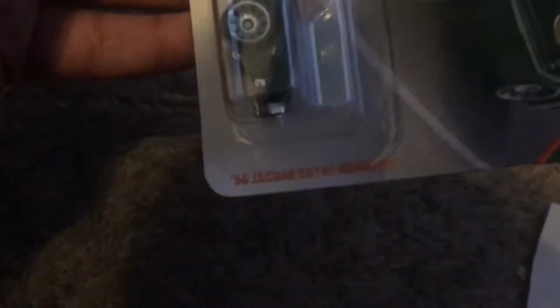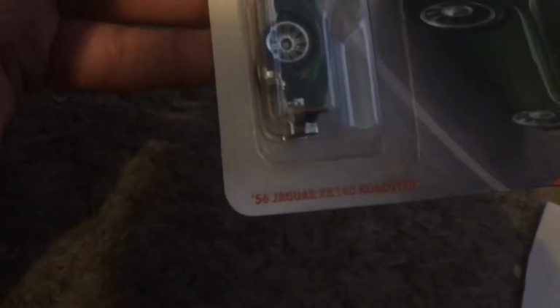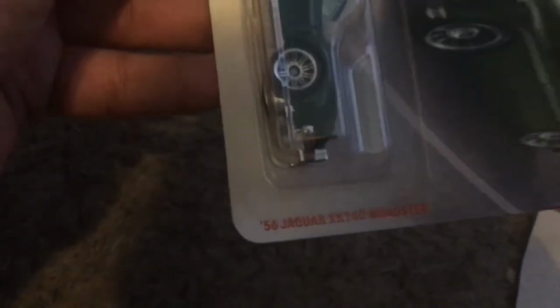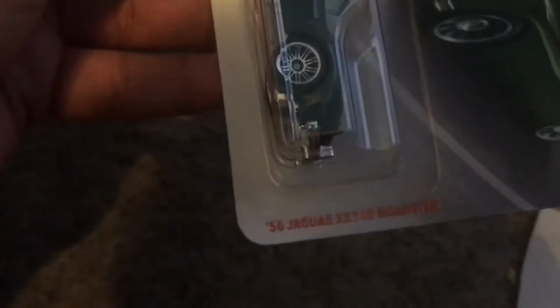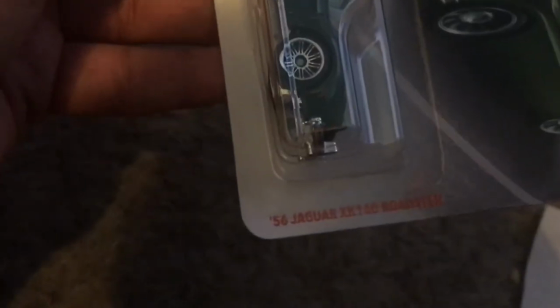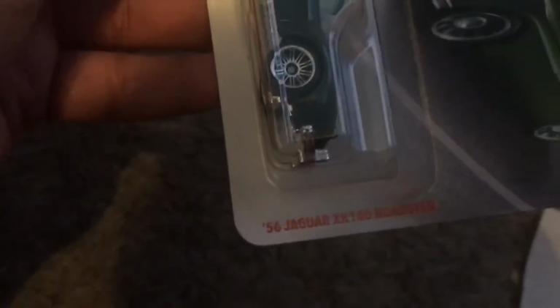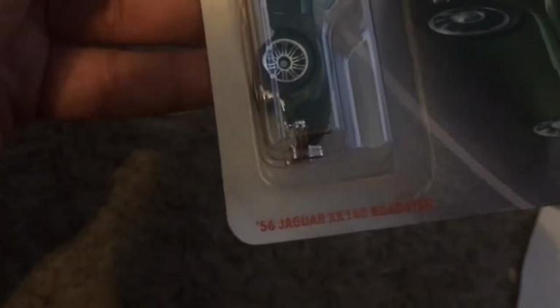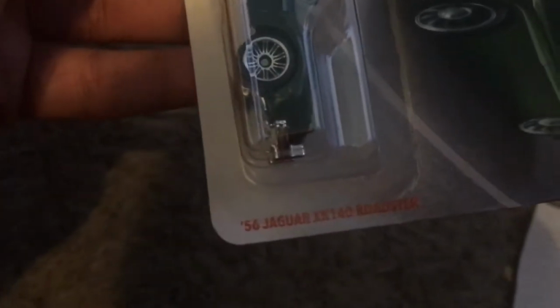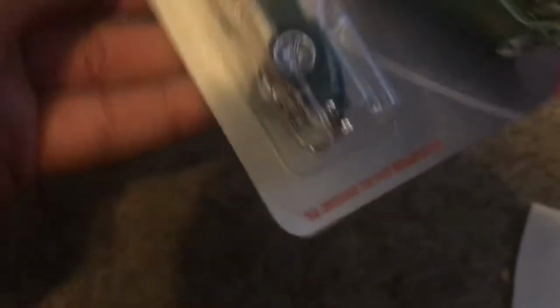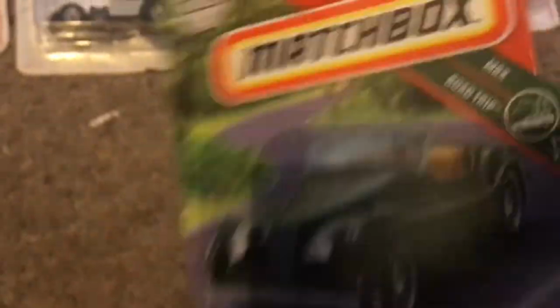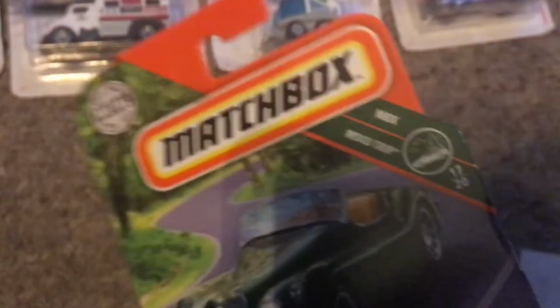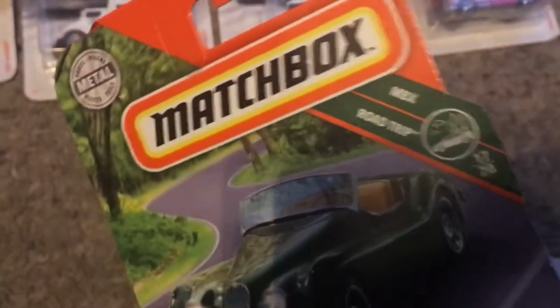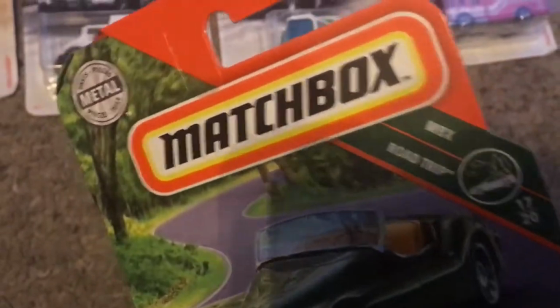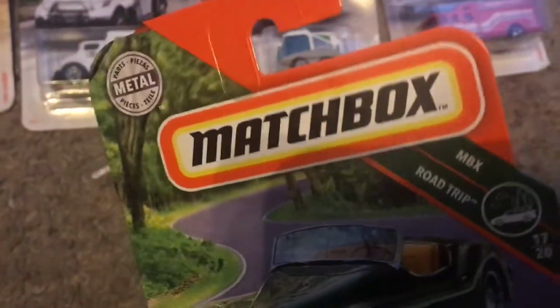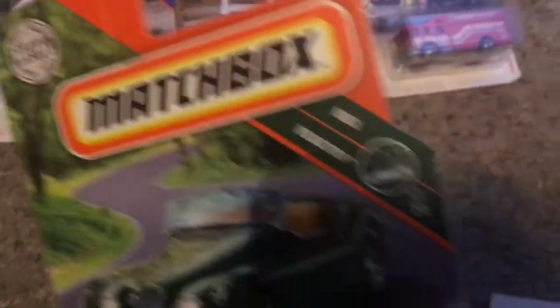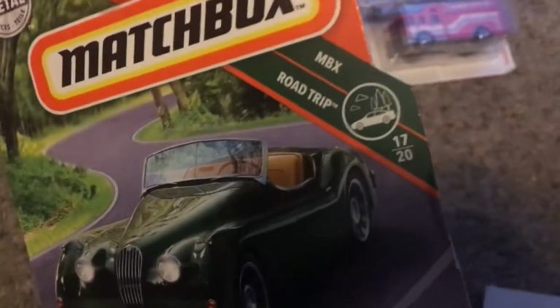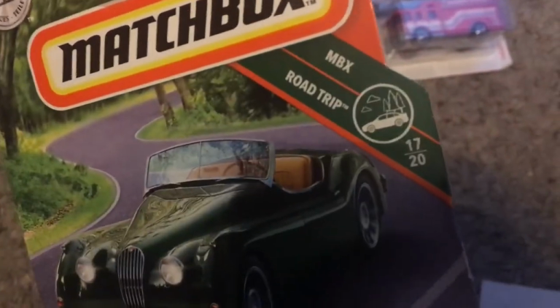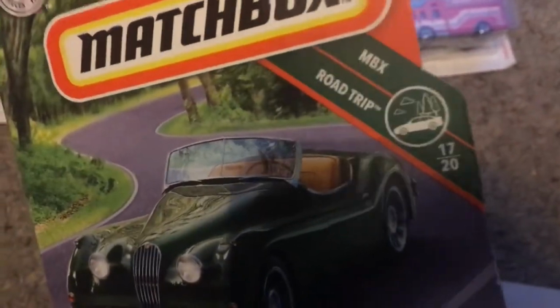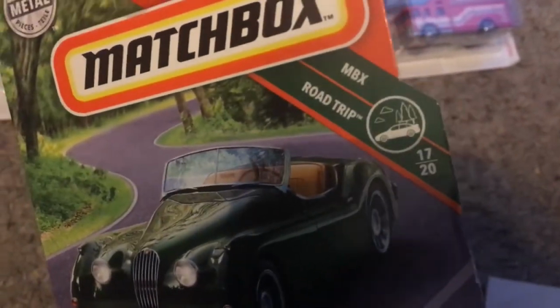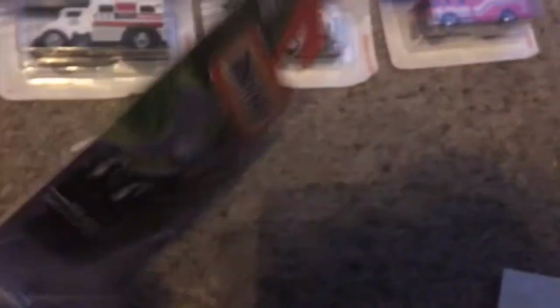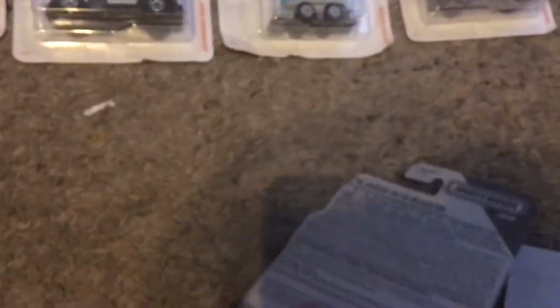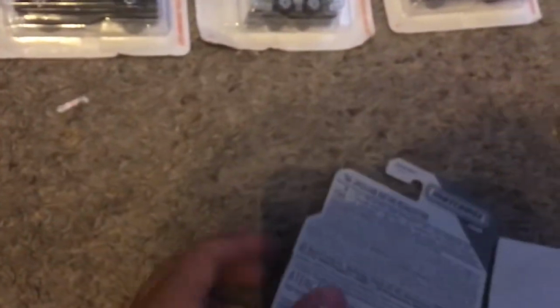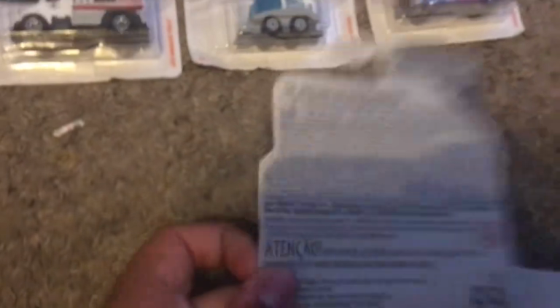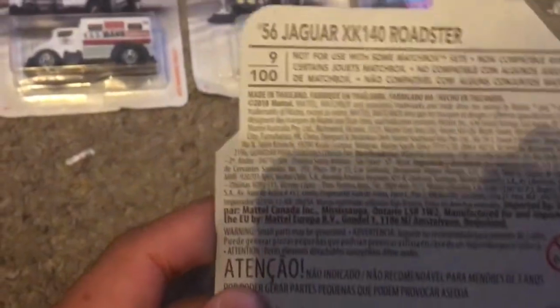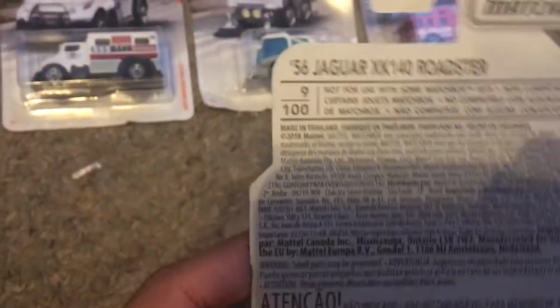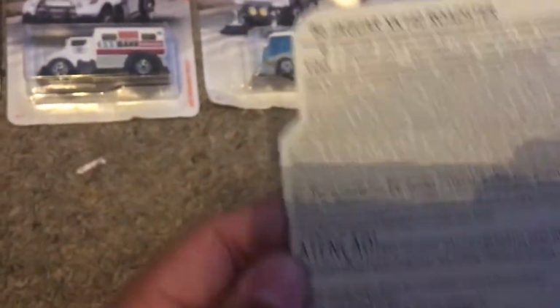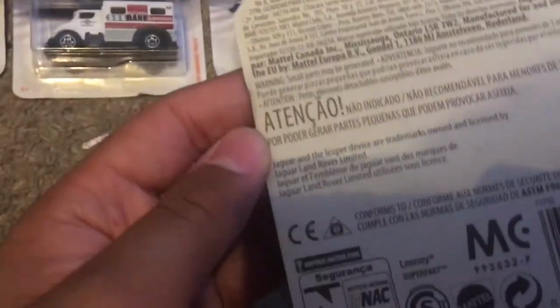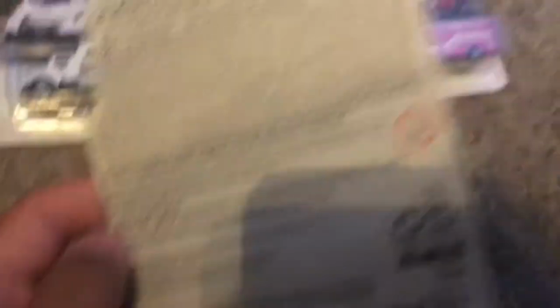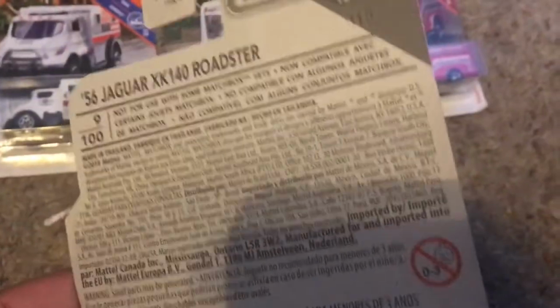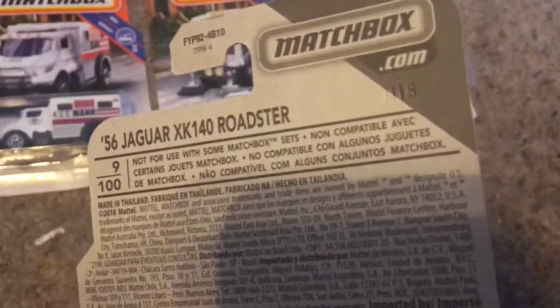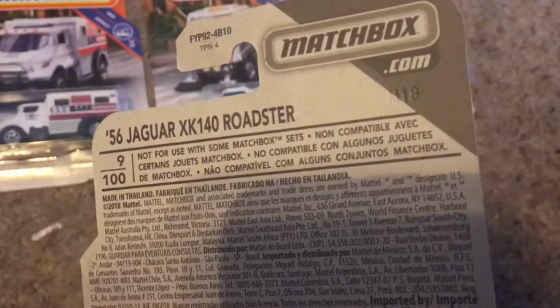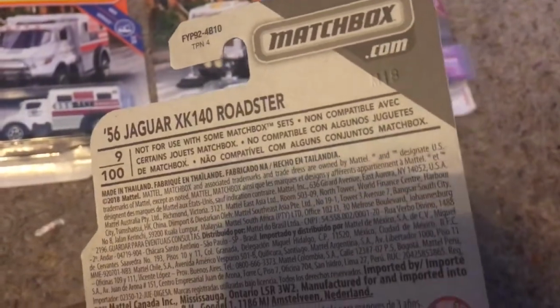We got the 56 Jaguar XK 140 Roadster. This is also from MBX Road Trip, but this is number 17 out of 20, and it's number 9 out of 100. Code right there: M18.